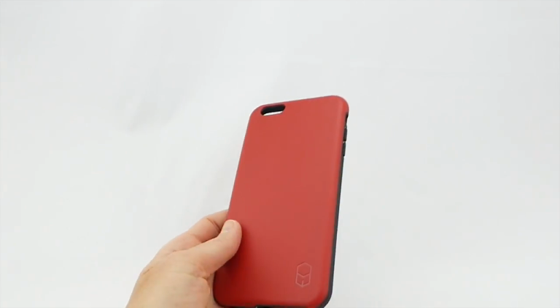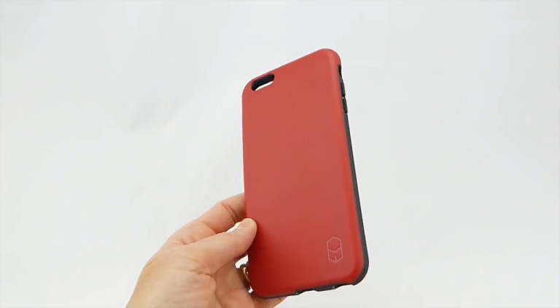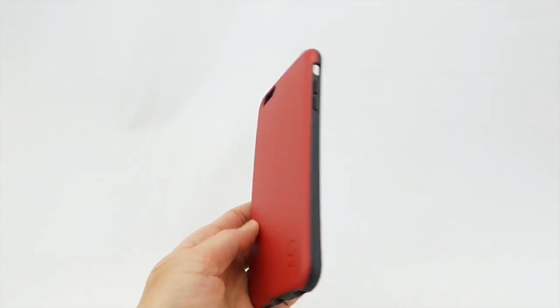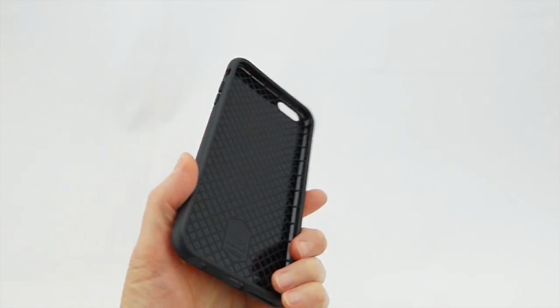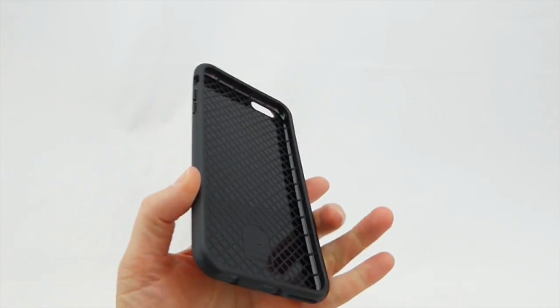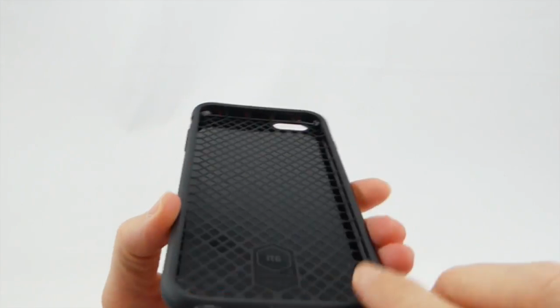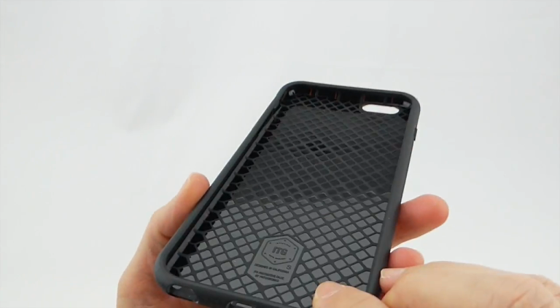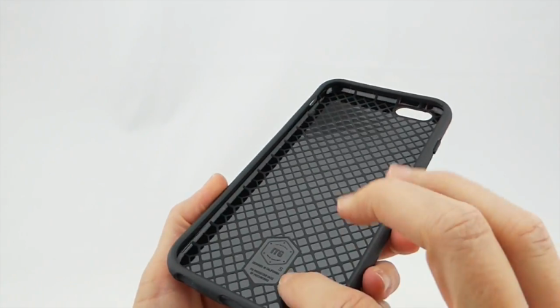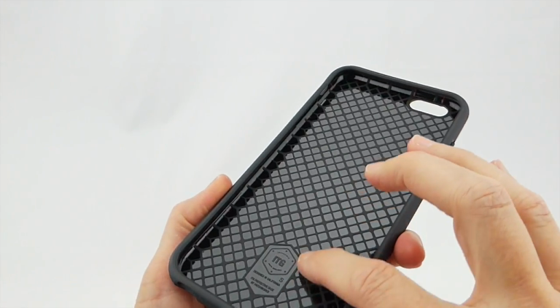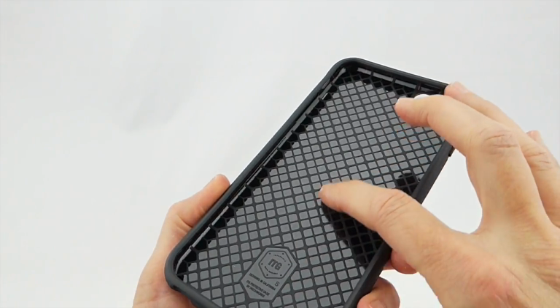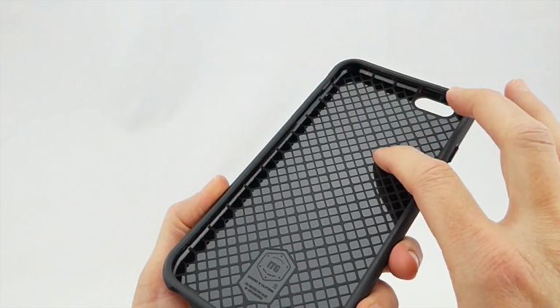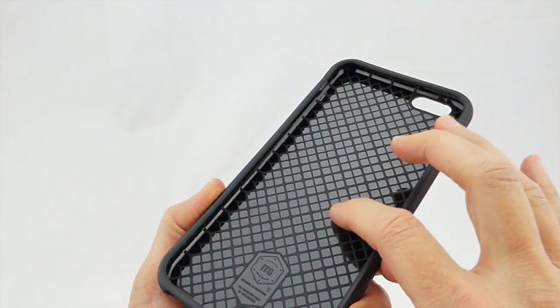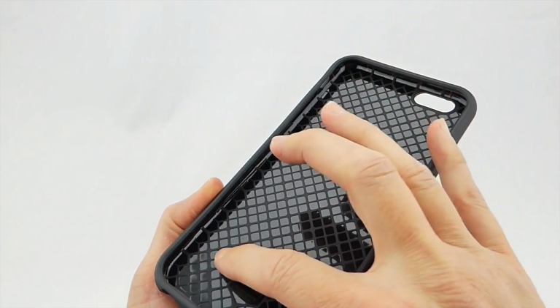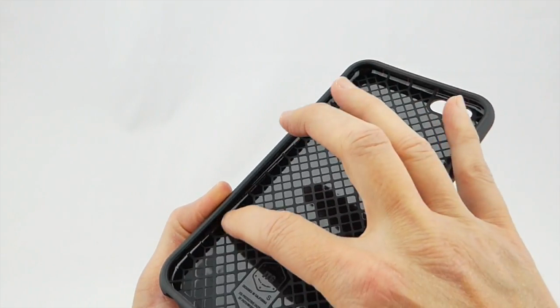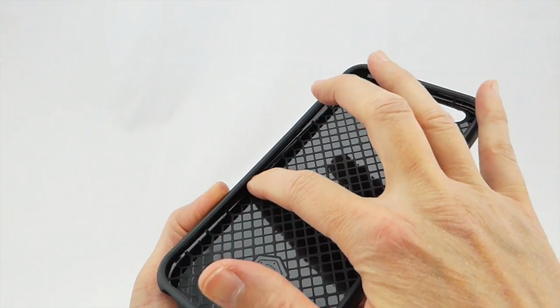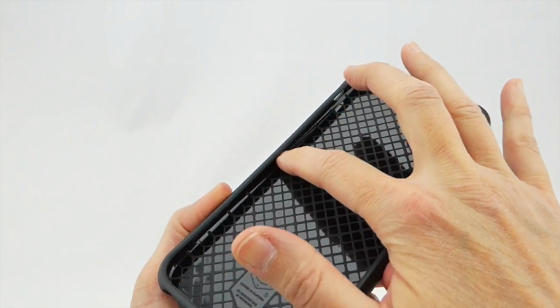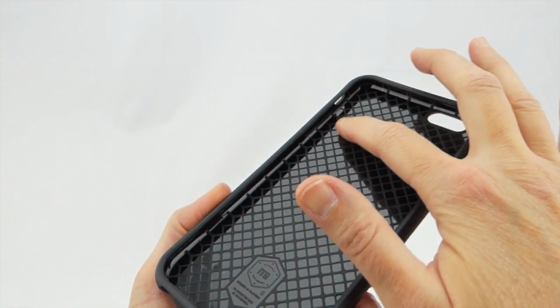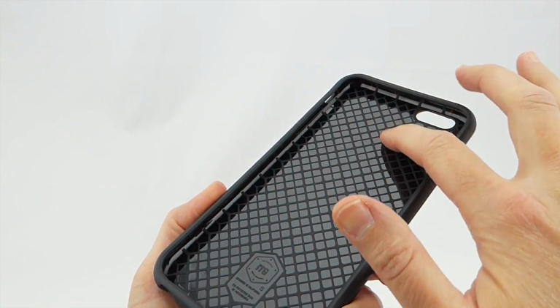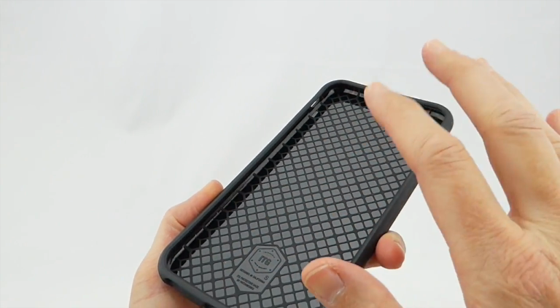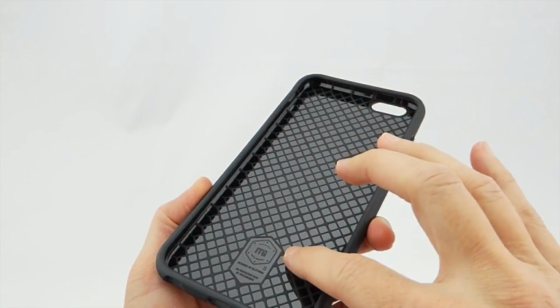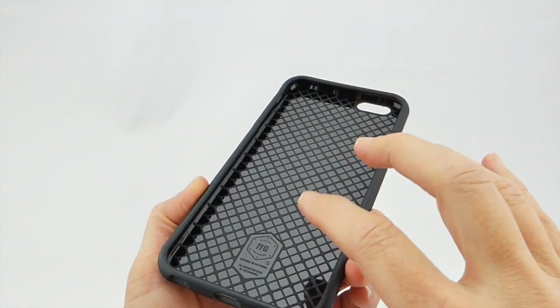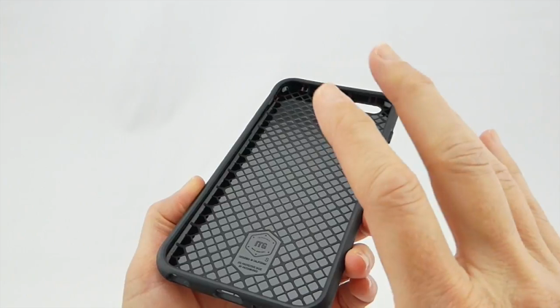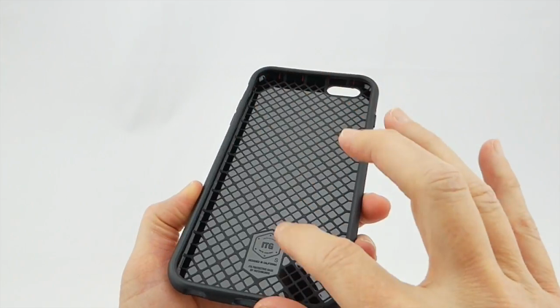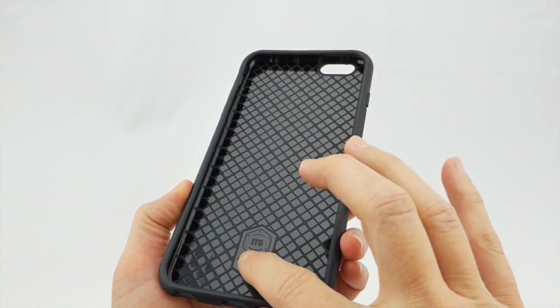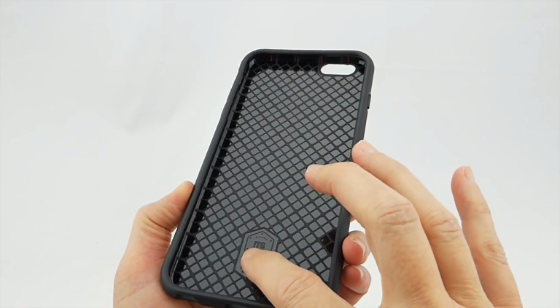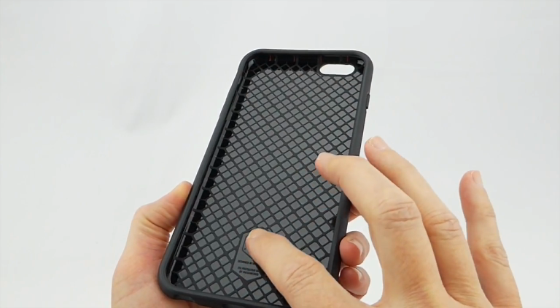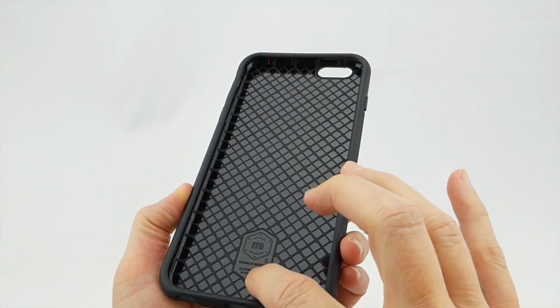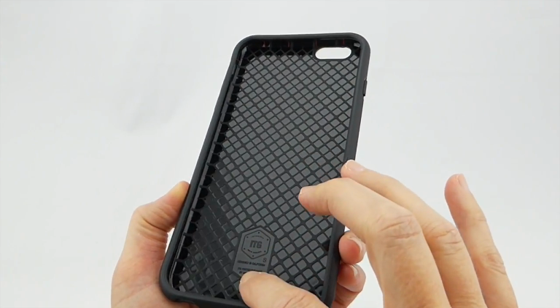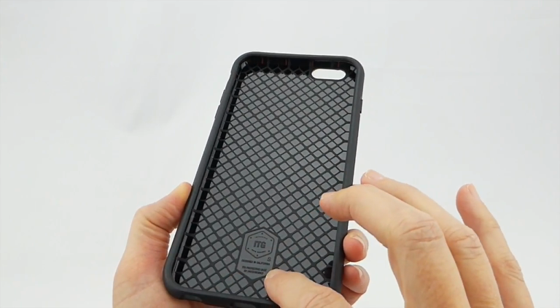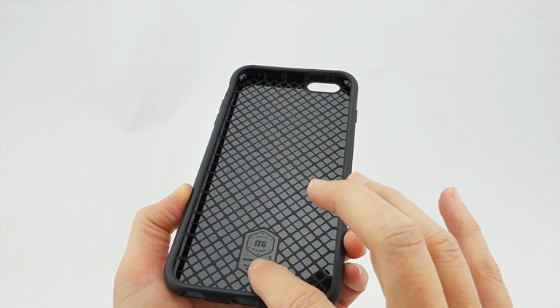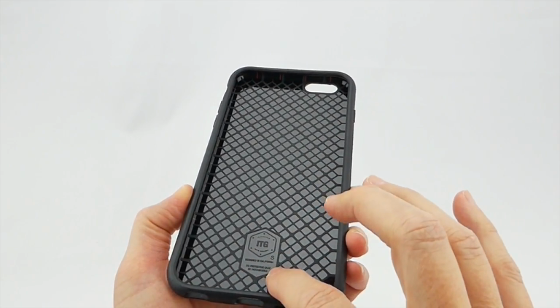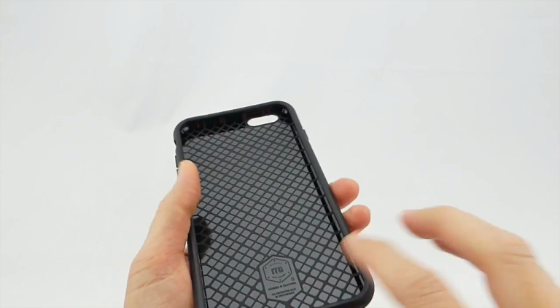Looking at the construction of the case, you can see in the interior we have this attractive pattern. I think that has something to do with drop protection, but at any rate it looks cool. There's also a little ITG branding on the inside.